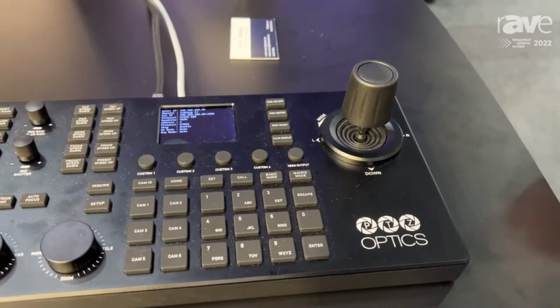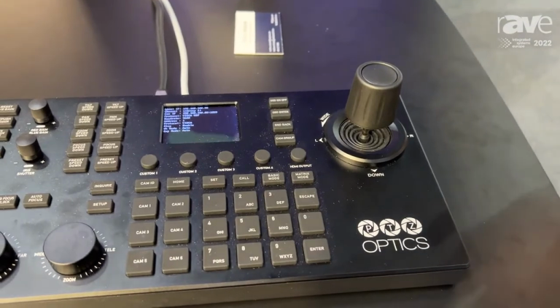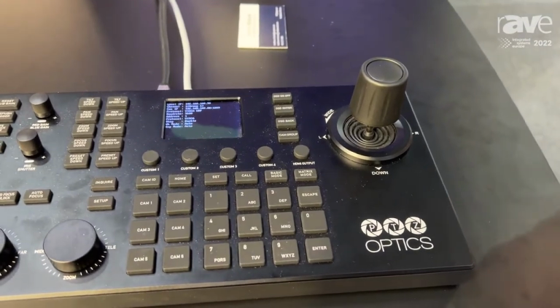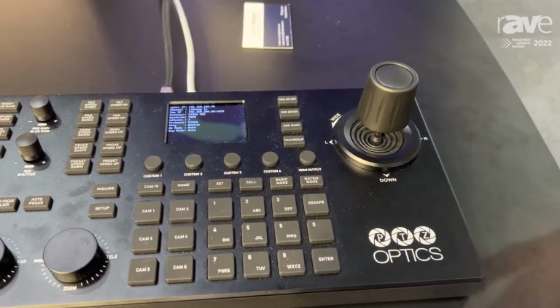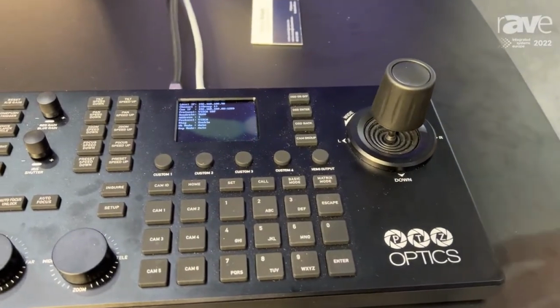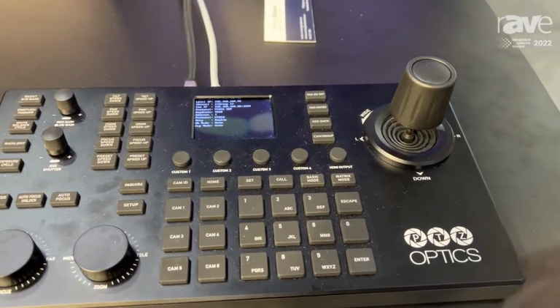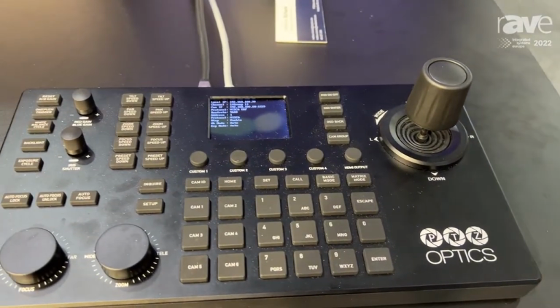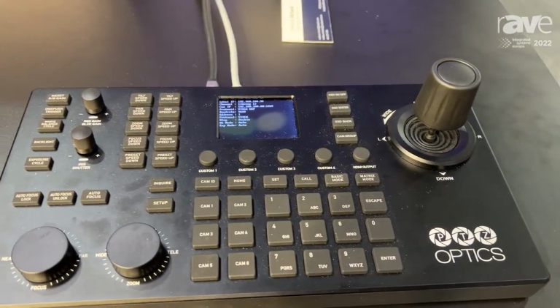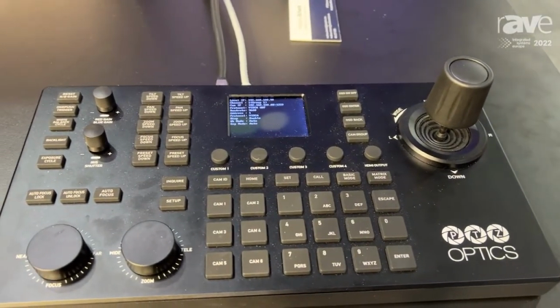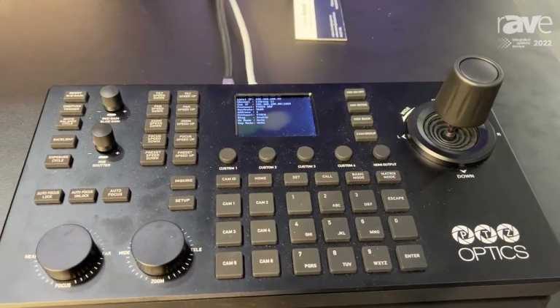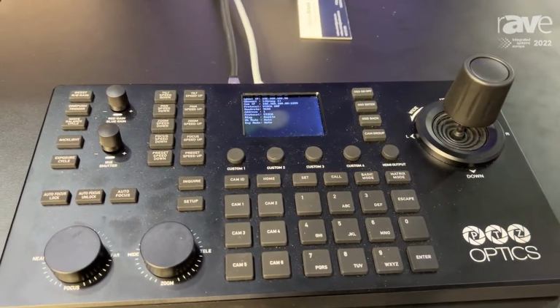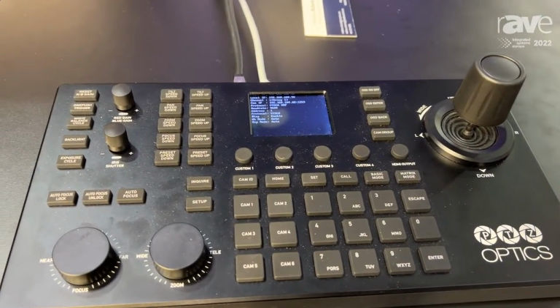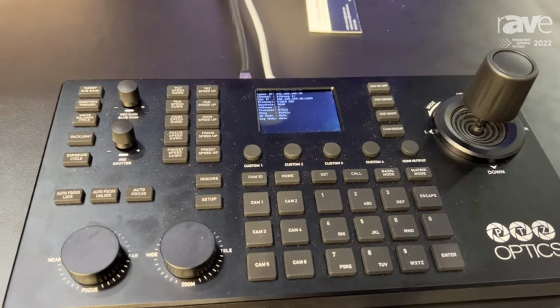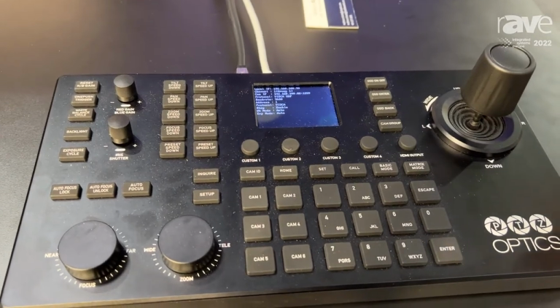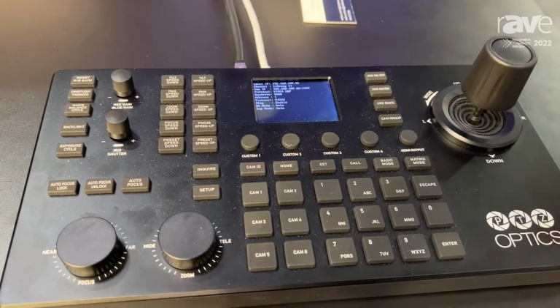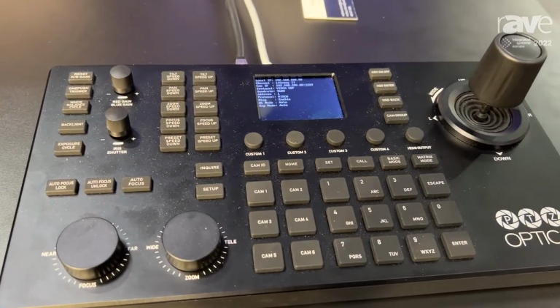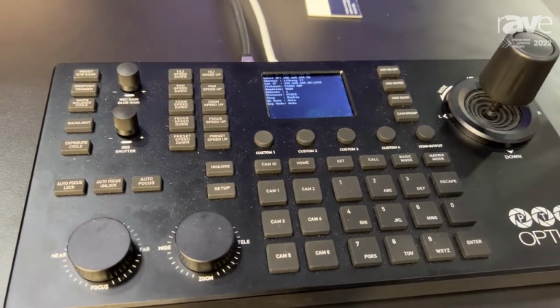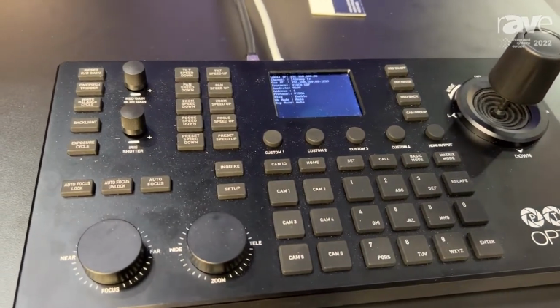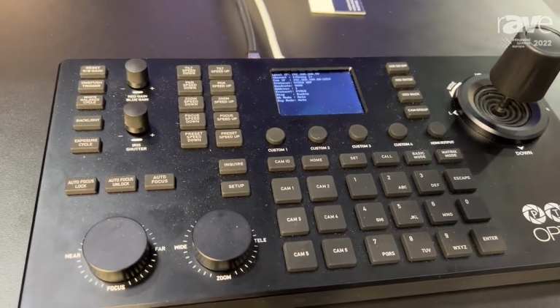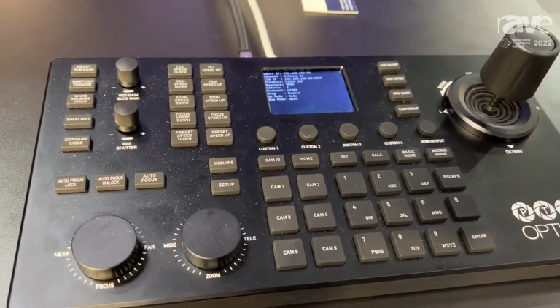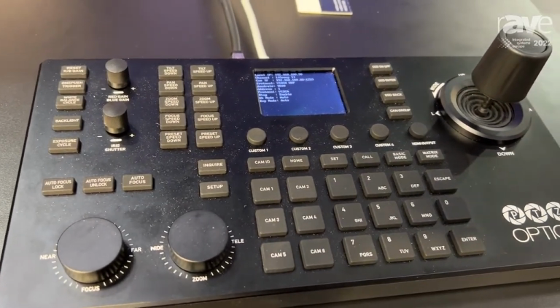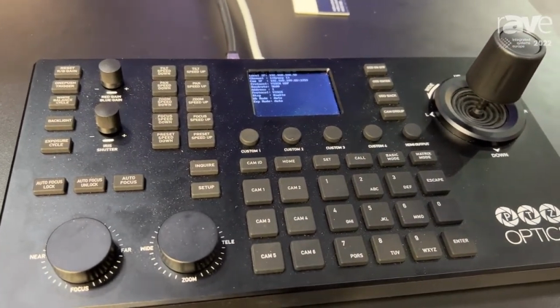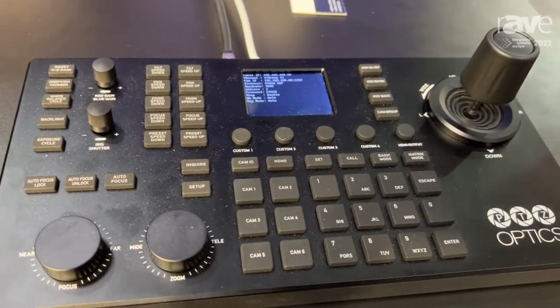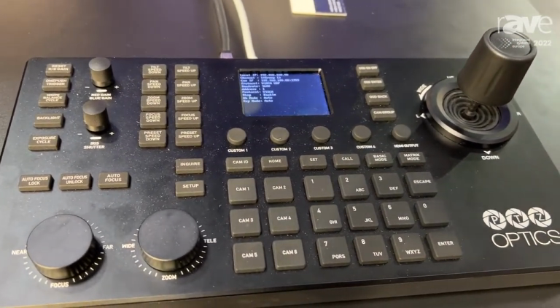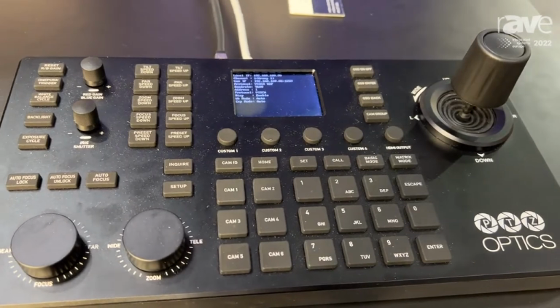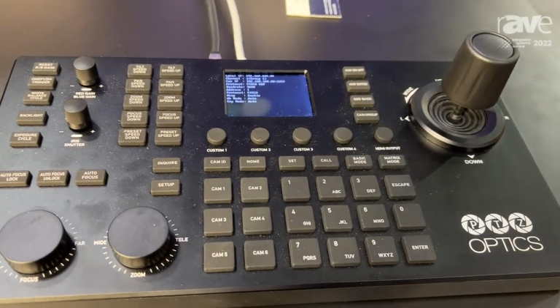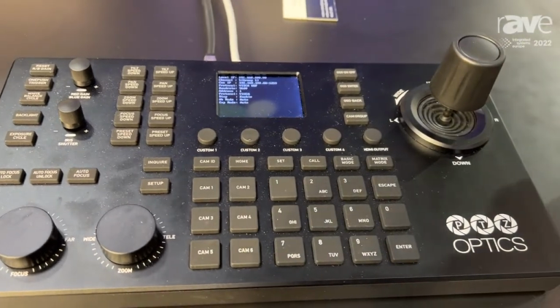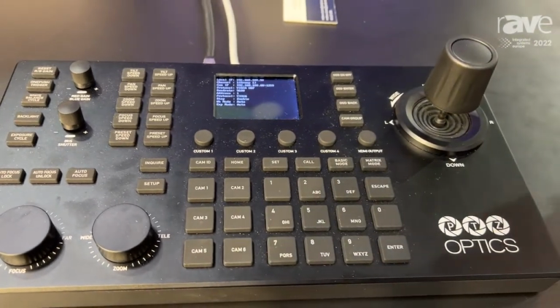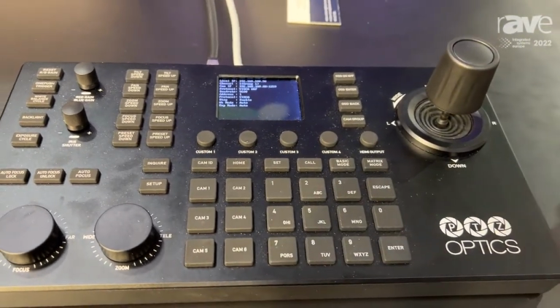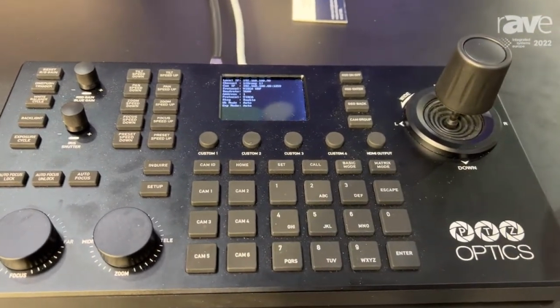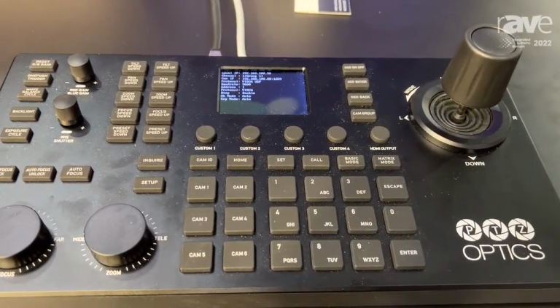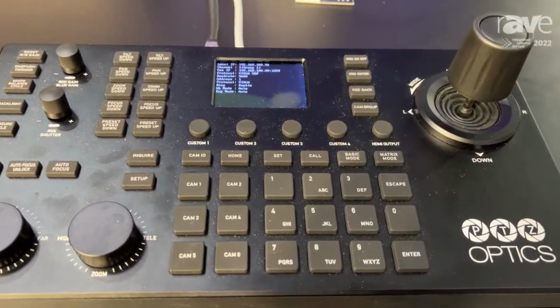This includes every bell and whistle and functionality that you could possibly want in a joystick controller. Not only does it have the ability to control your cameras over IP and serial simultaneously, we have a row of custom buttons and camera group modes.